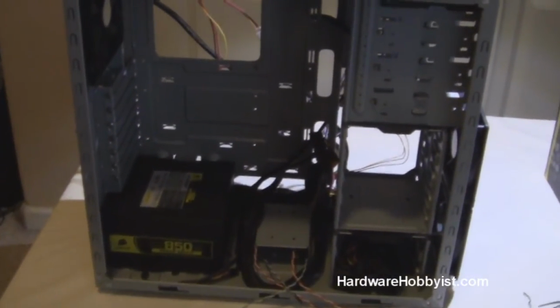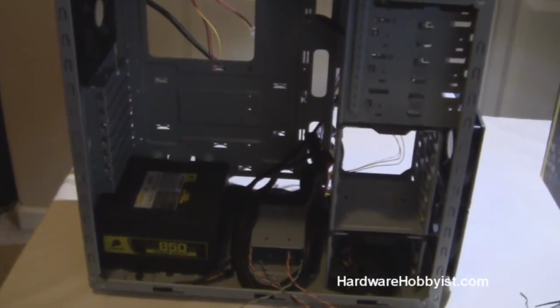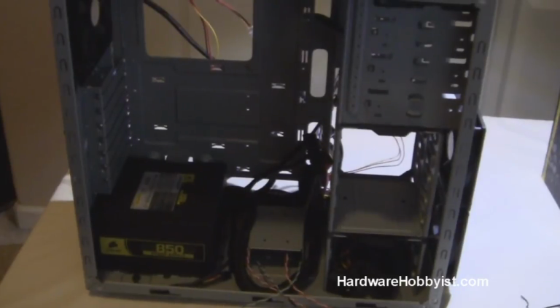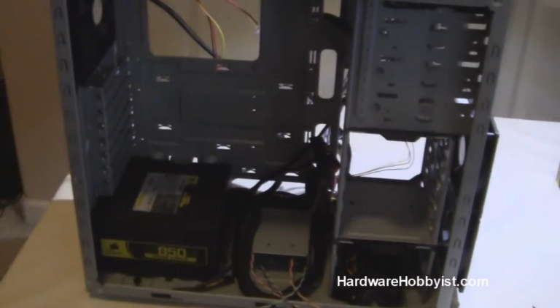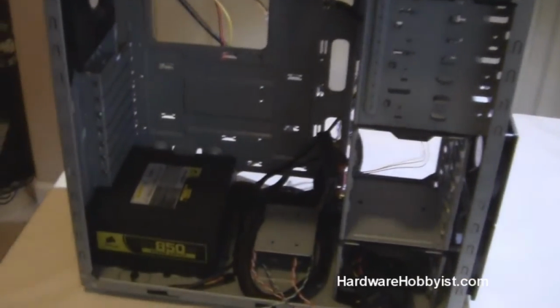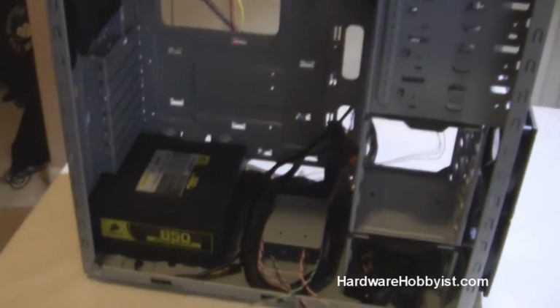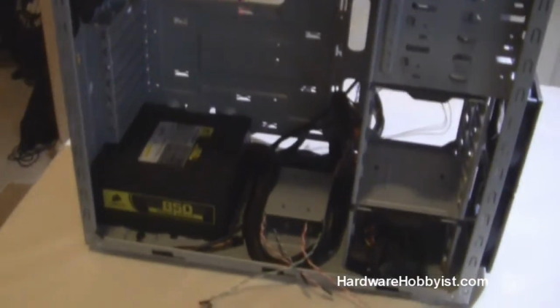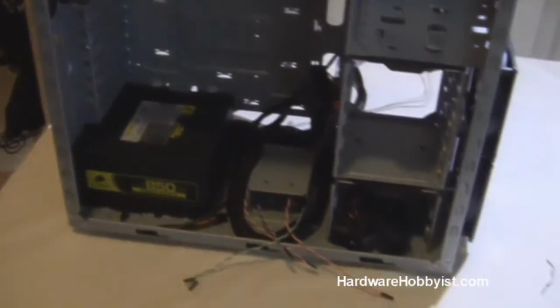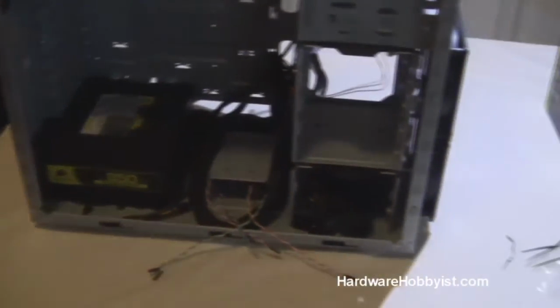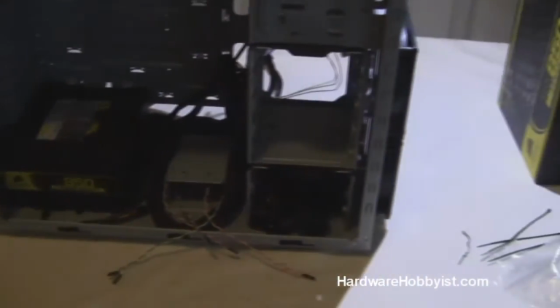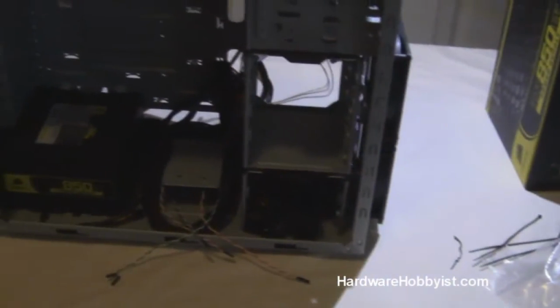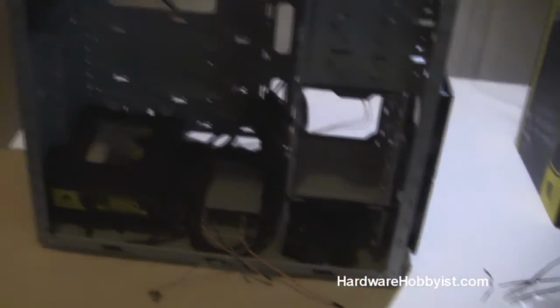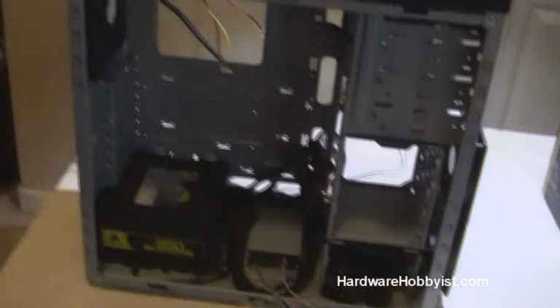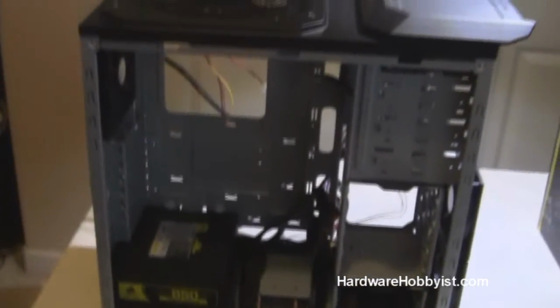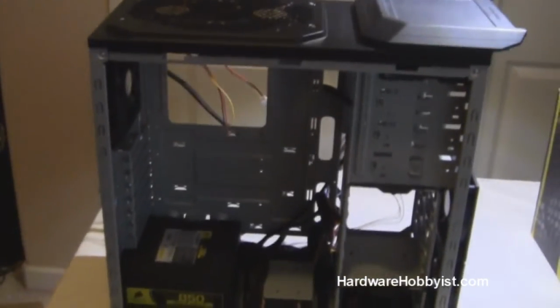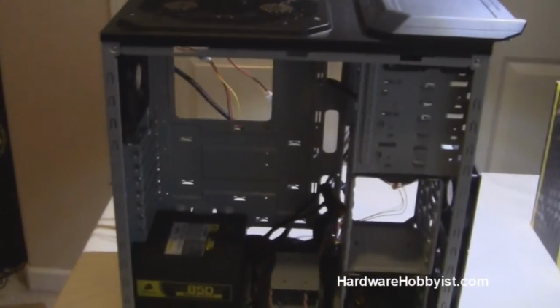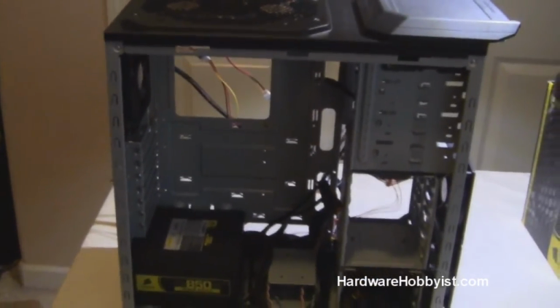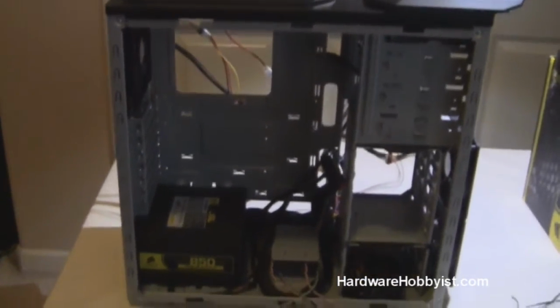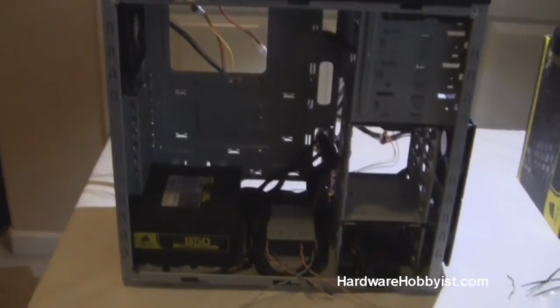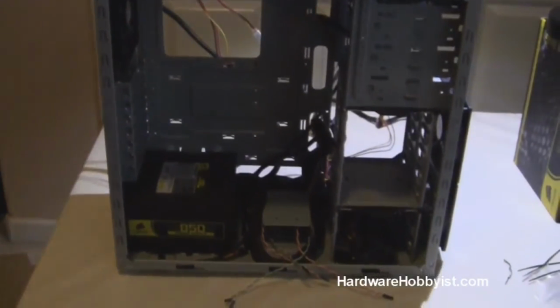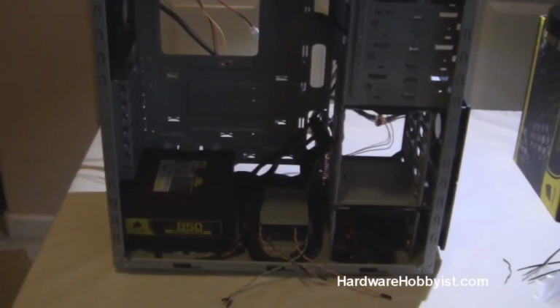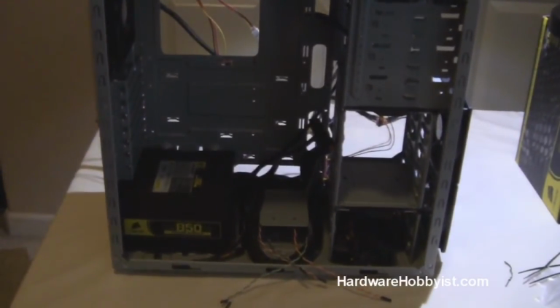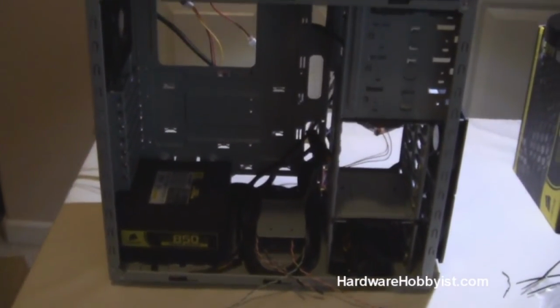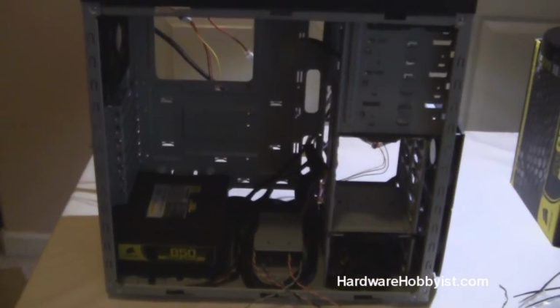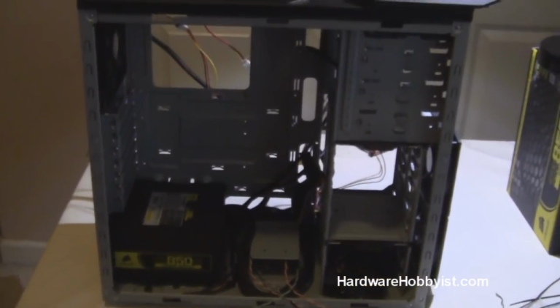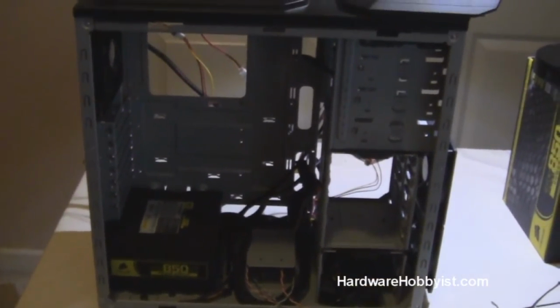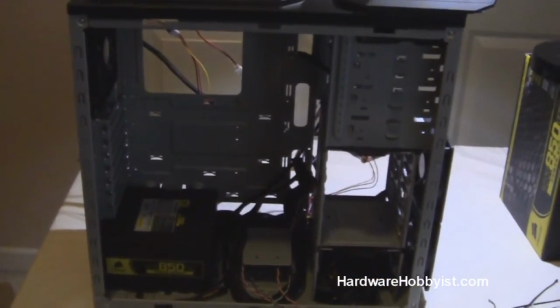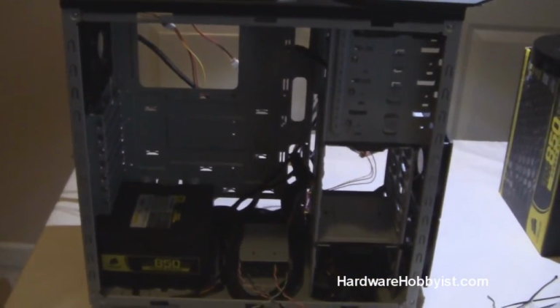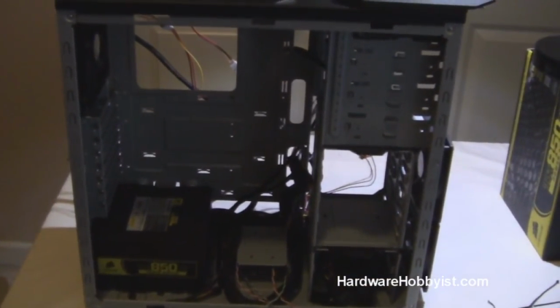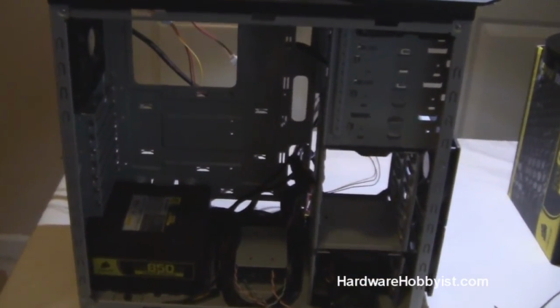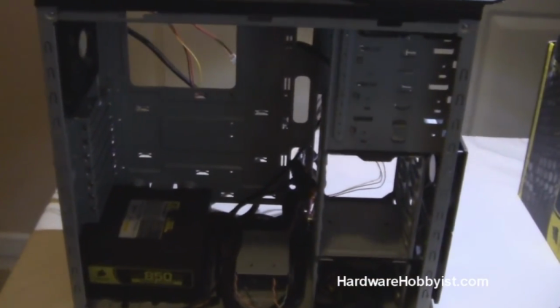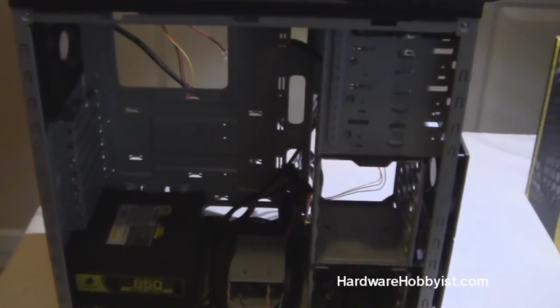Anything to say, Max? As always, thanks for watching, guys. Please rate, comment, subscribe, and look forward to our next part, which will be installing the motherboard and all other connections. Peace out, guys.